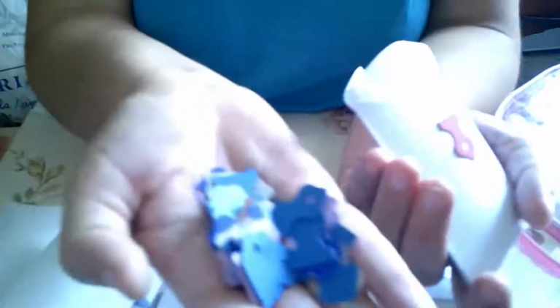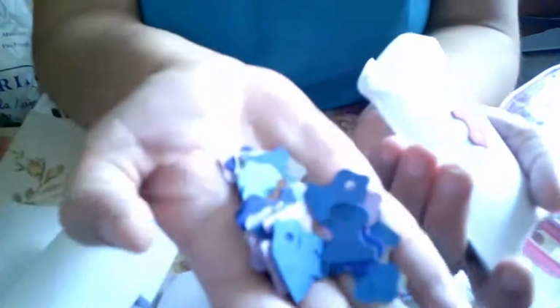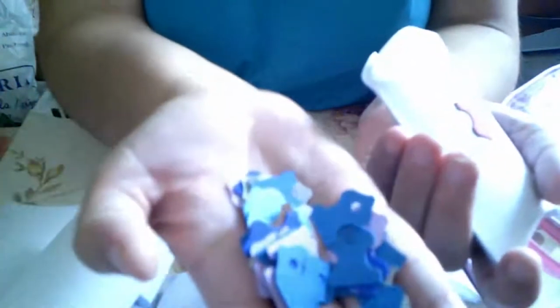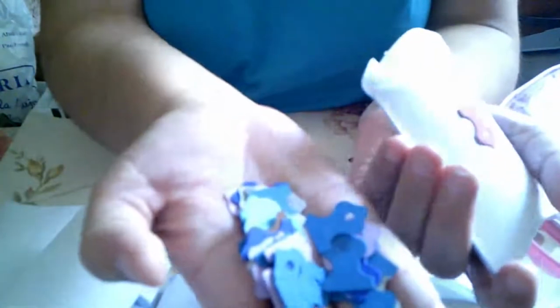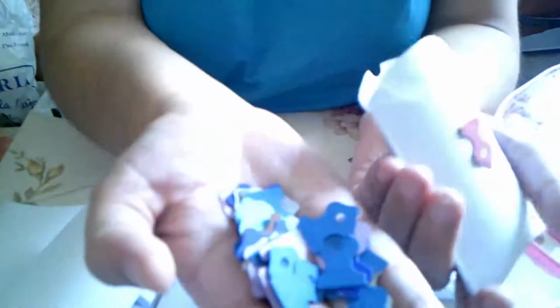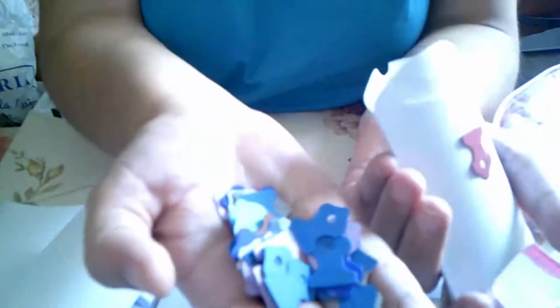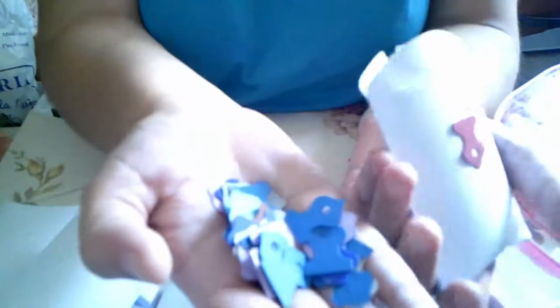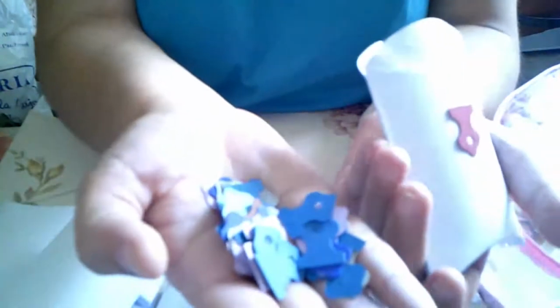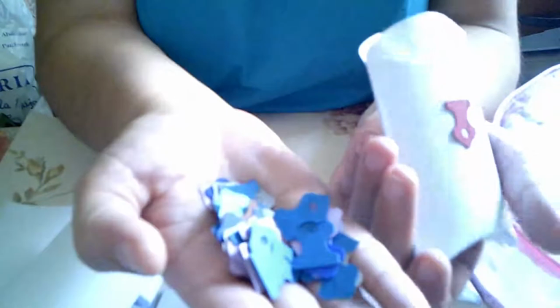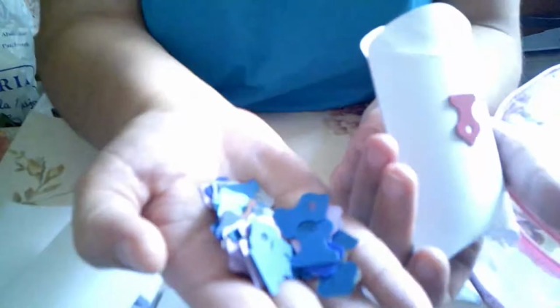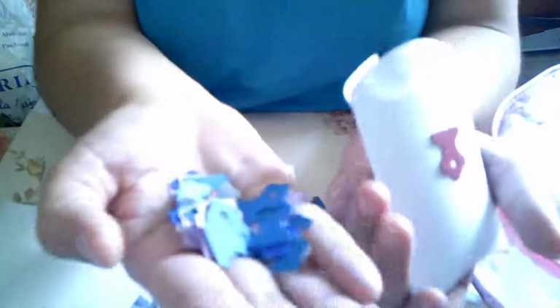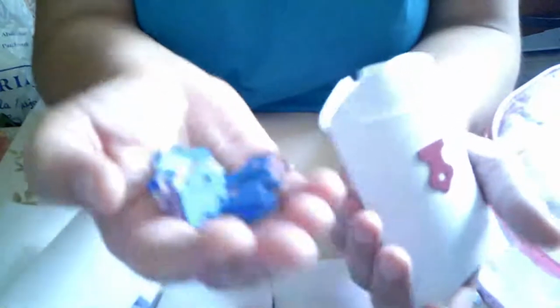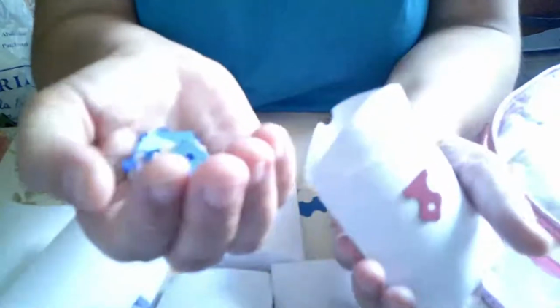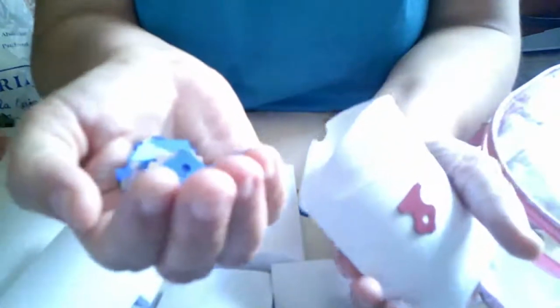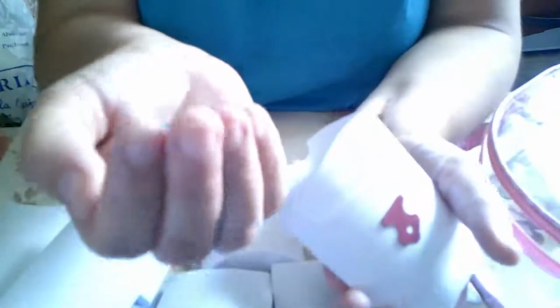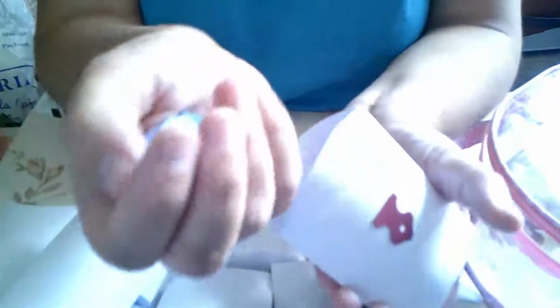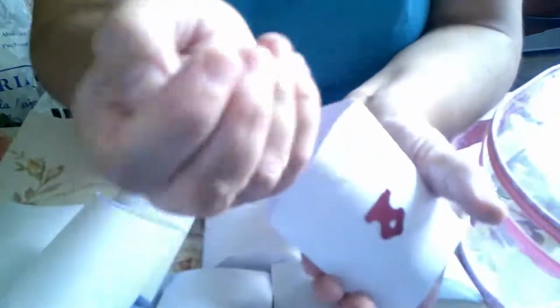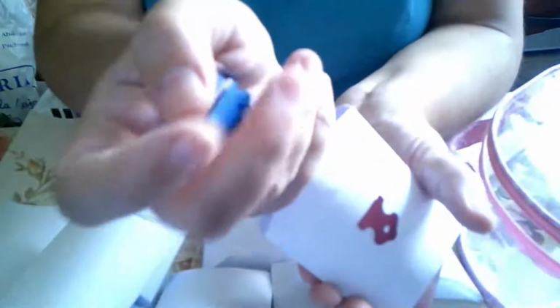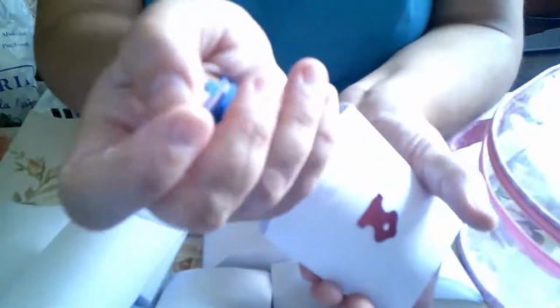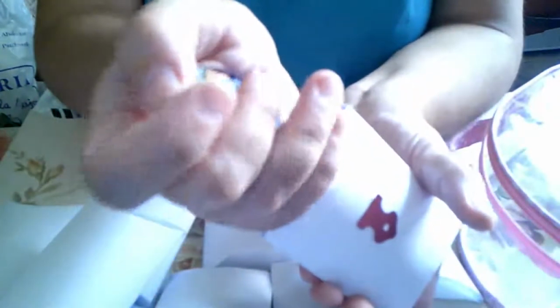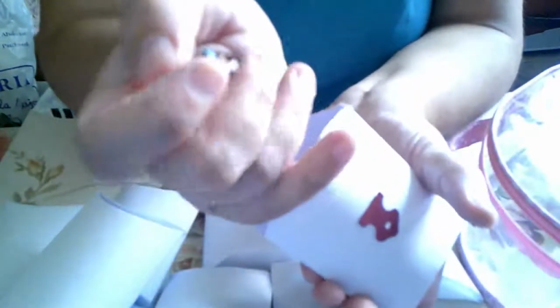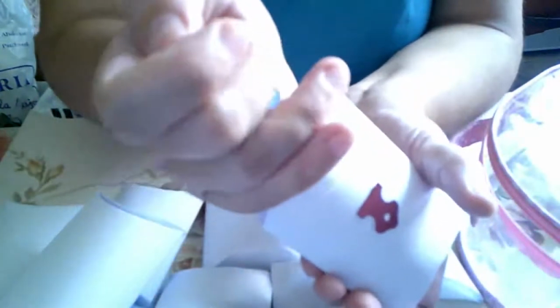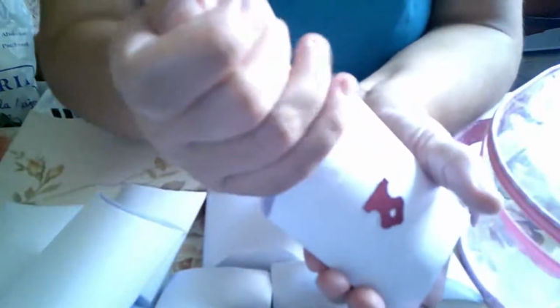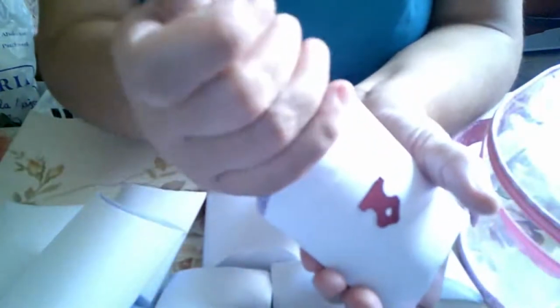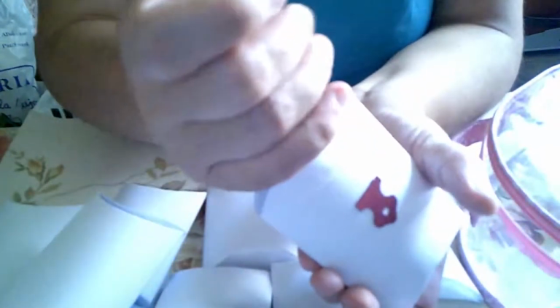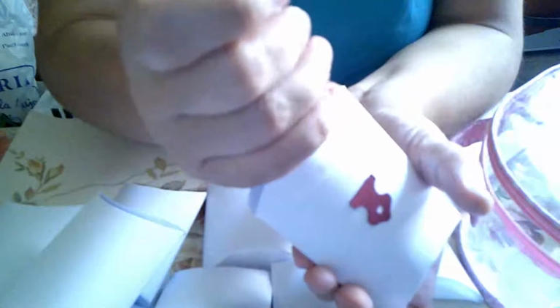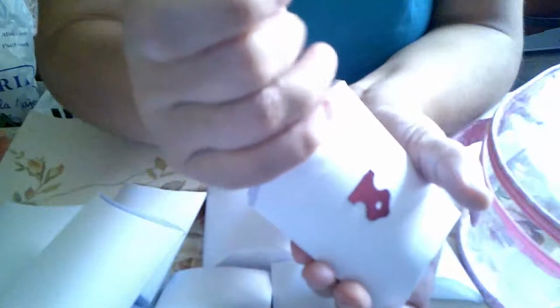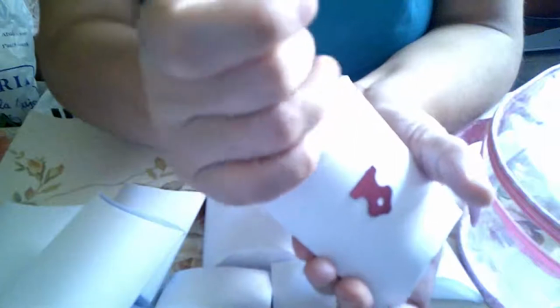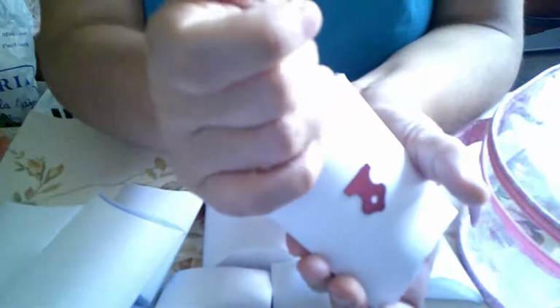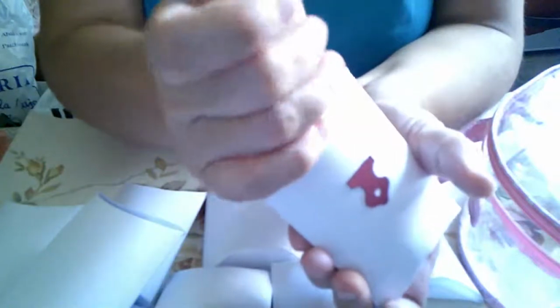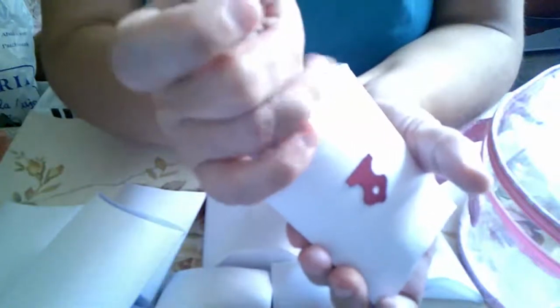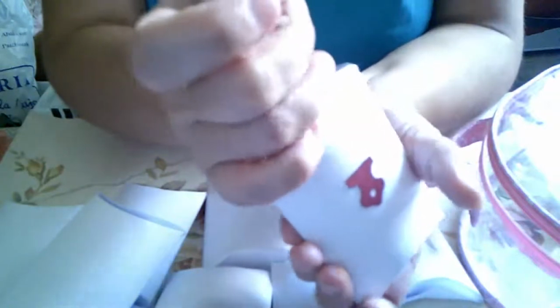Aquí hay popurrí de colores. Estos eran azules. Cuando me puse, era en azul la cartulina que tocaba. Azul, granate, gris.